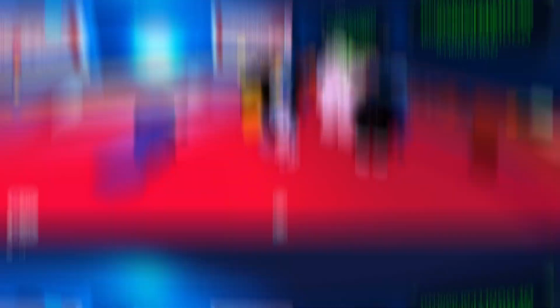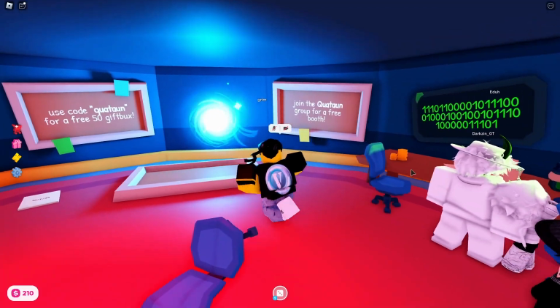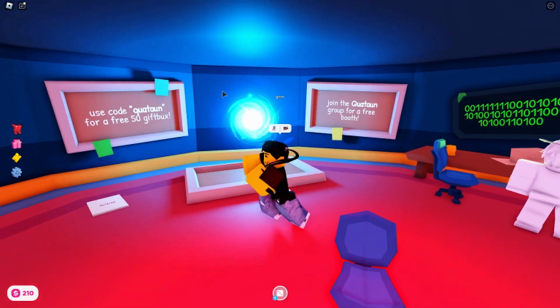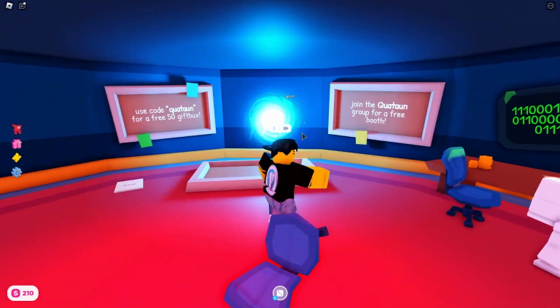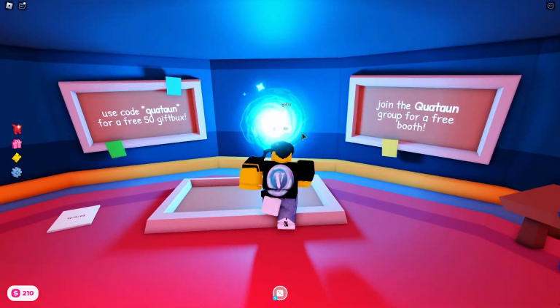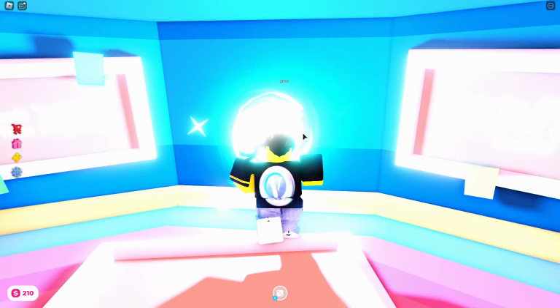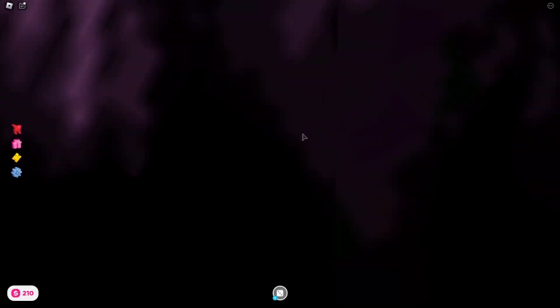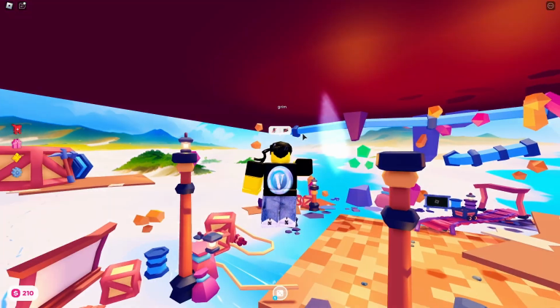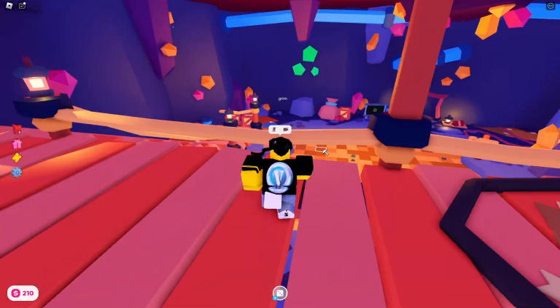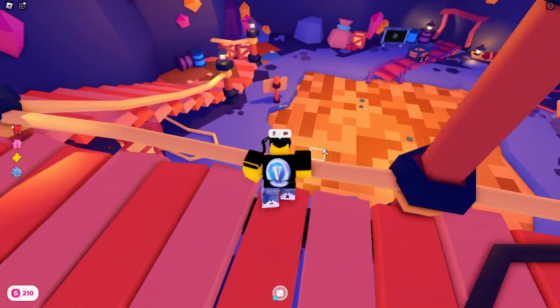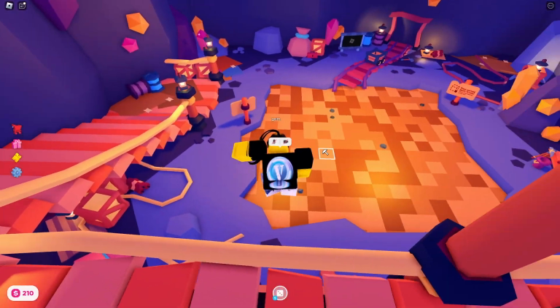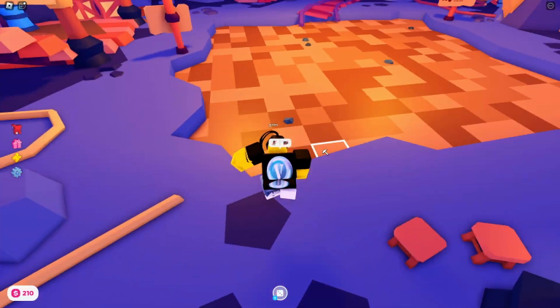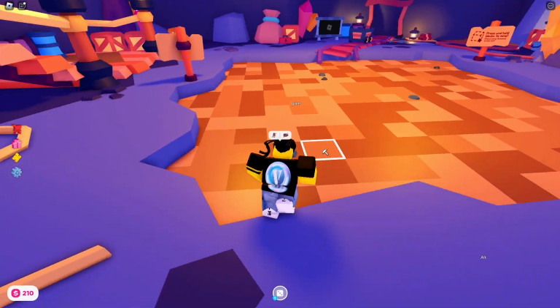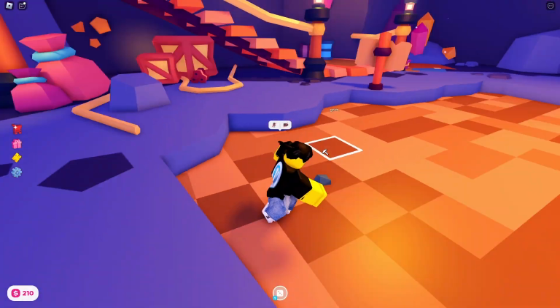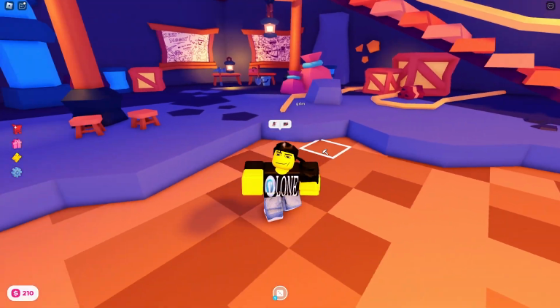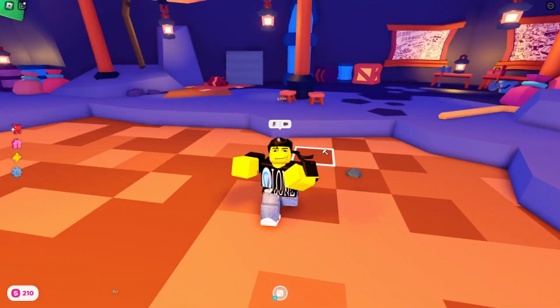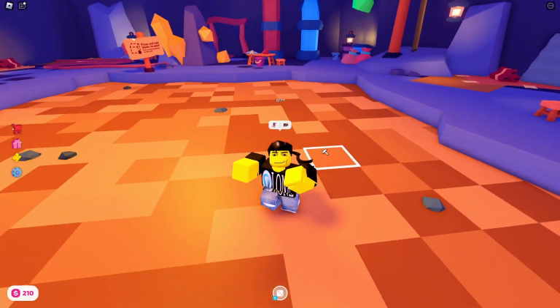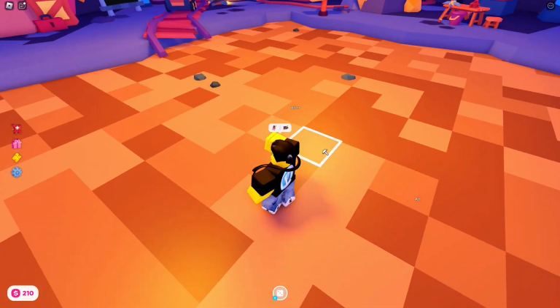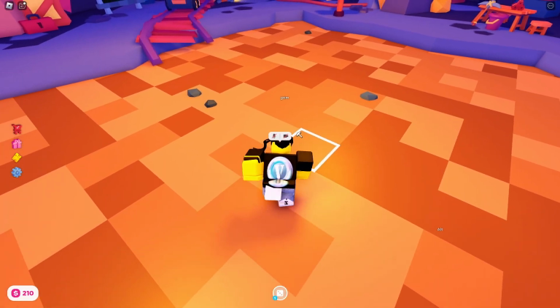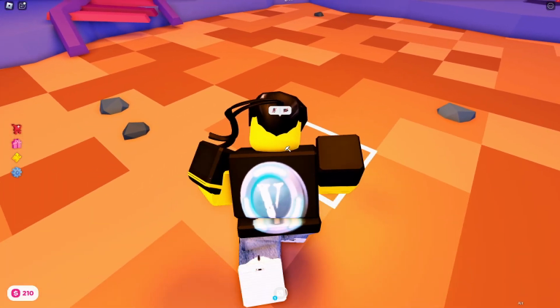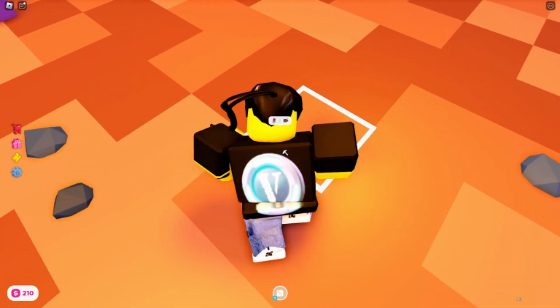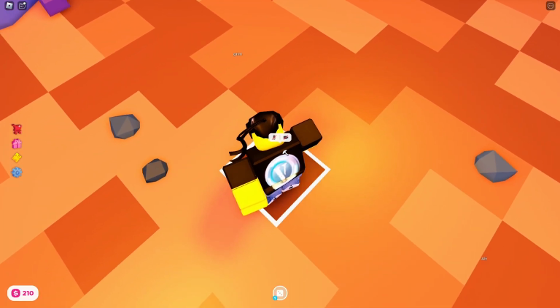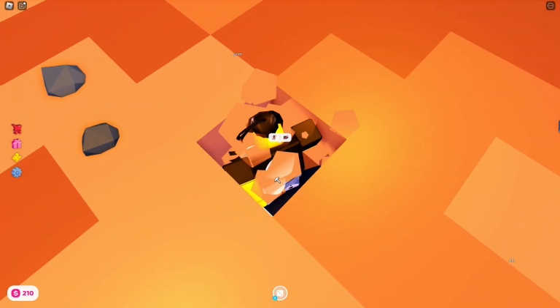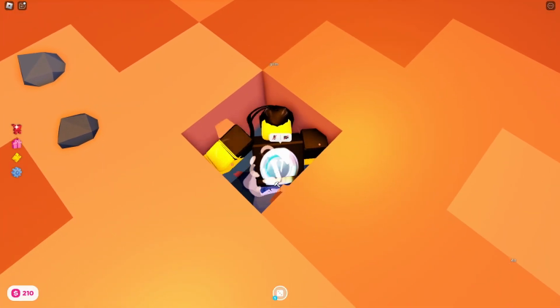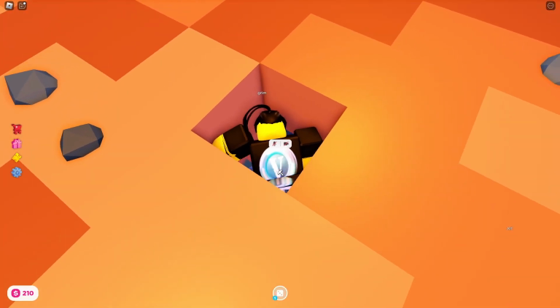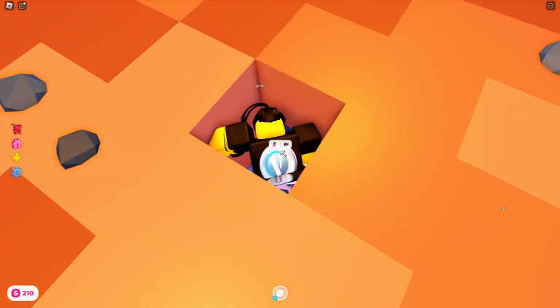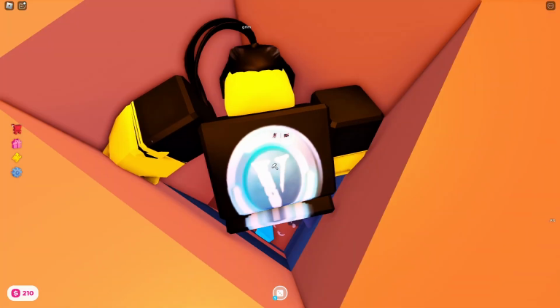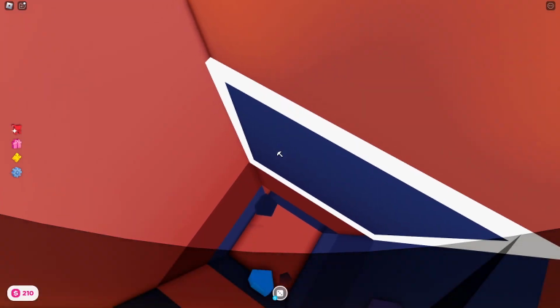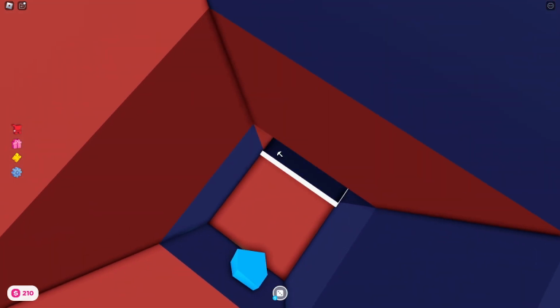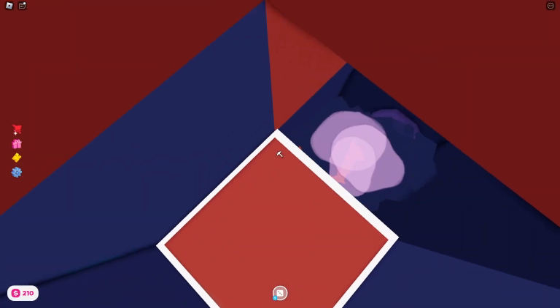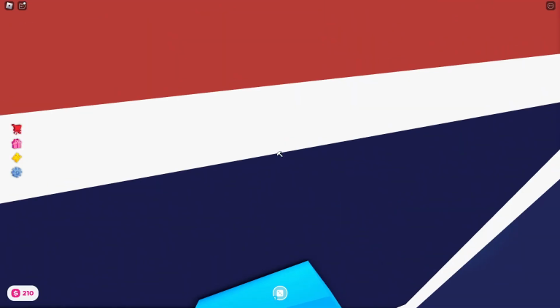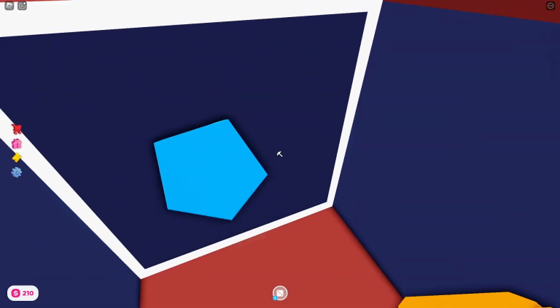Once you've done that, you've unlocked this portal and you just want to enter through it. Here you'll arrive at the bunker. Now all you have to do is collect 5,000 diamonds, and to do that you just want to dig down and collect the blue things that look like diamonds like this.